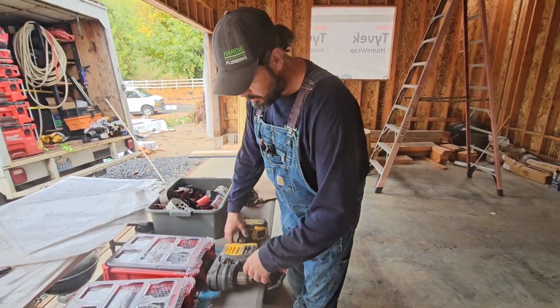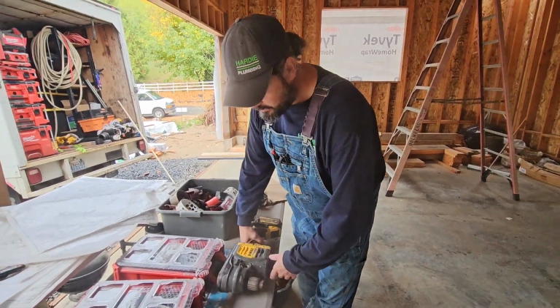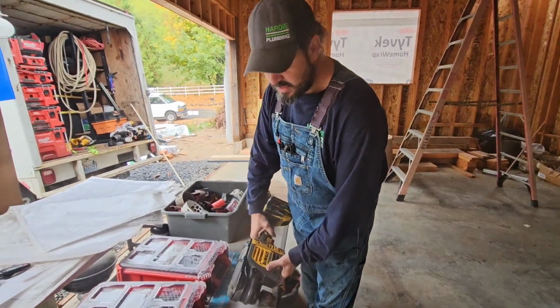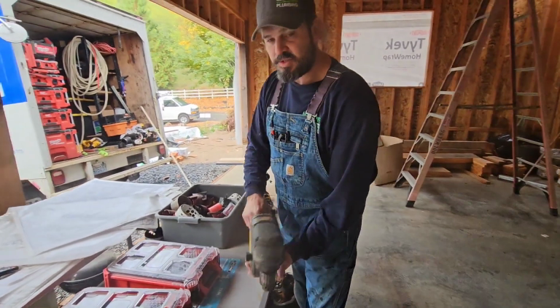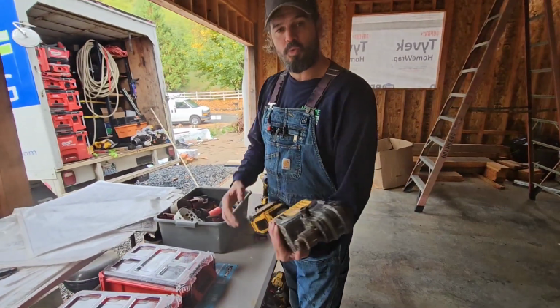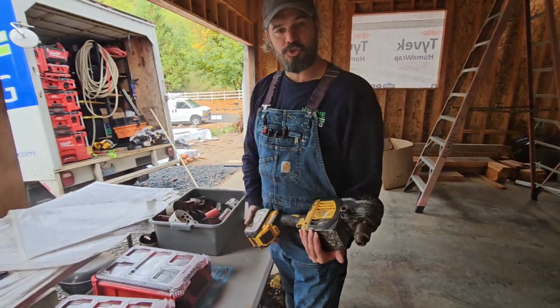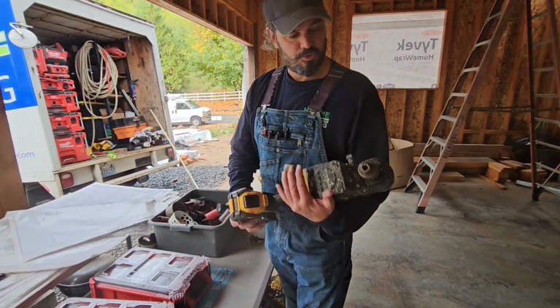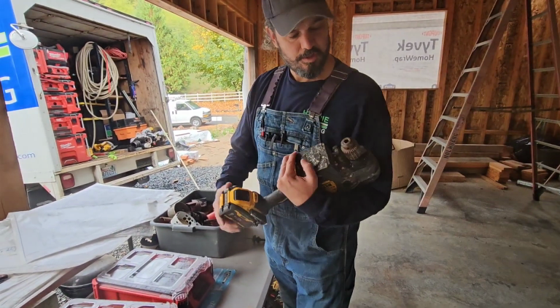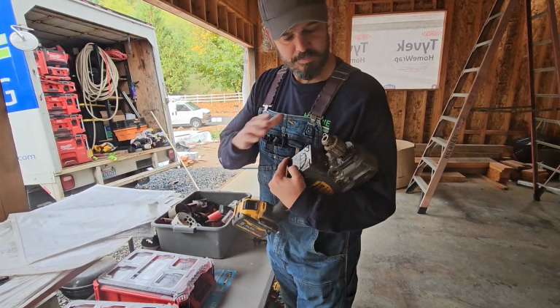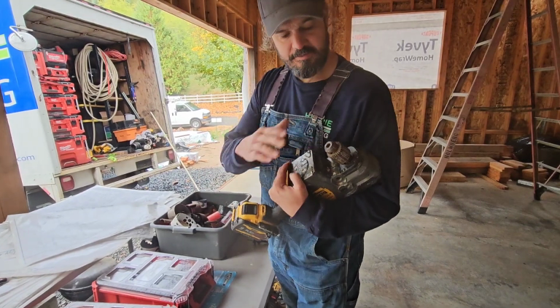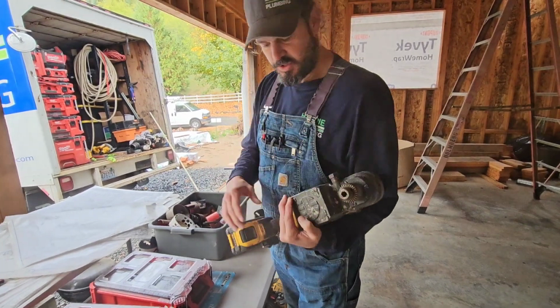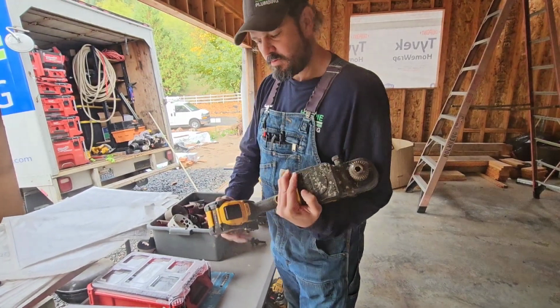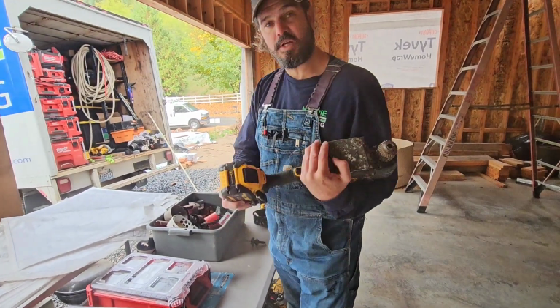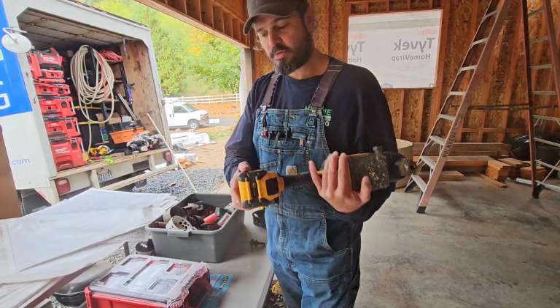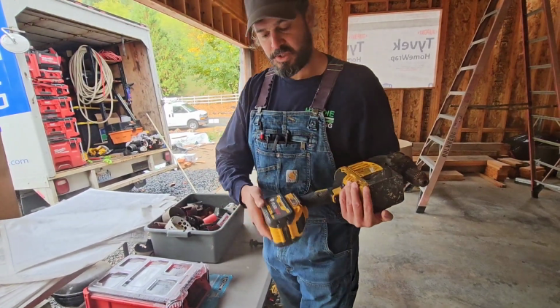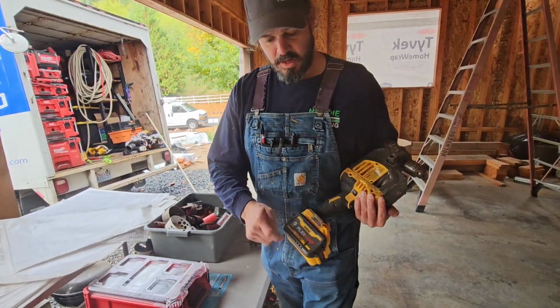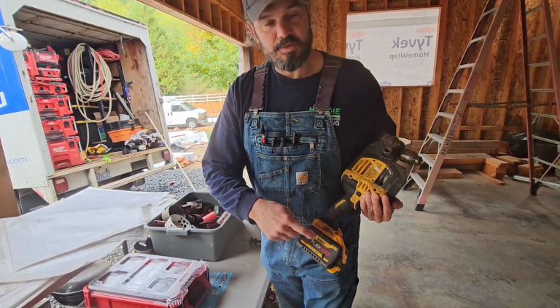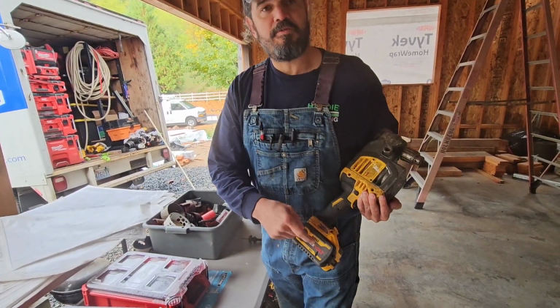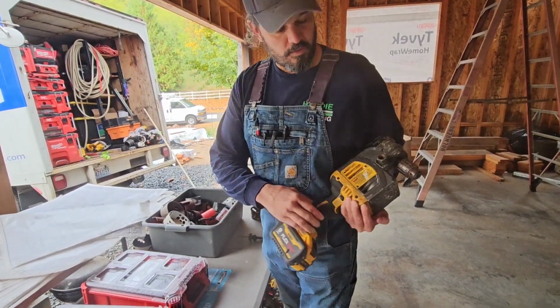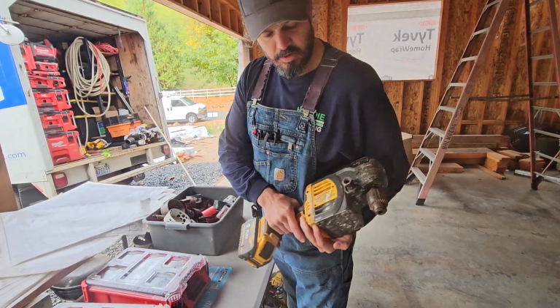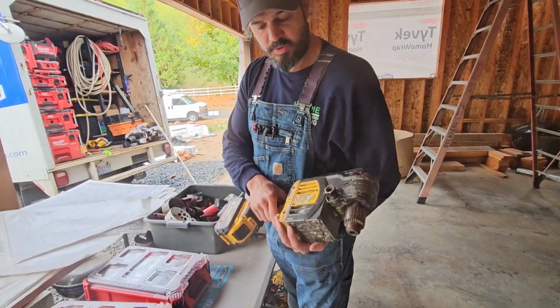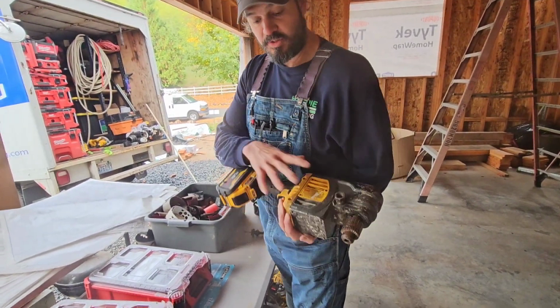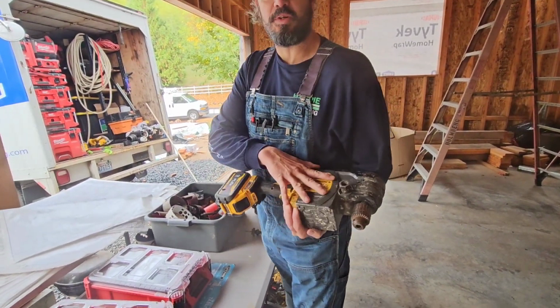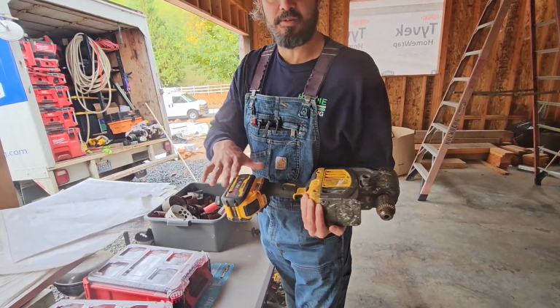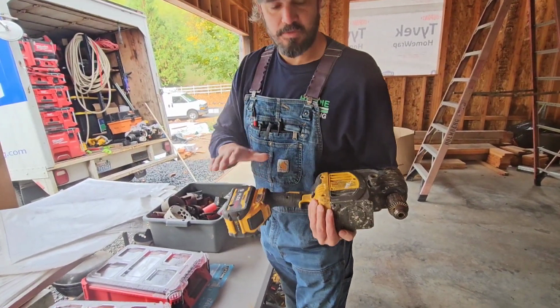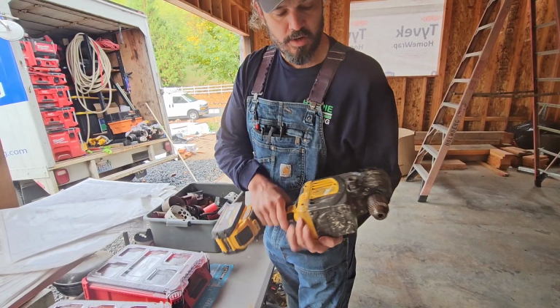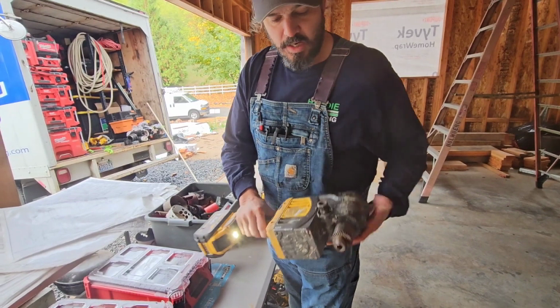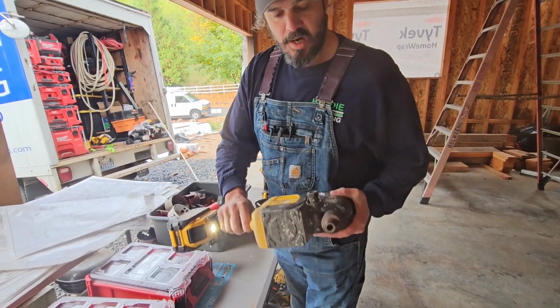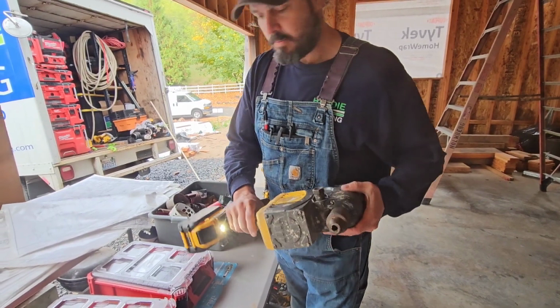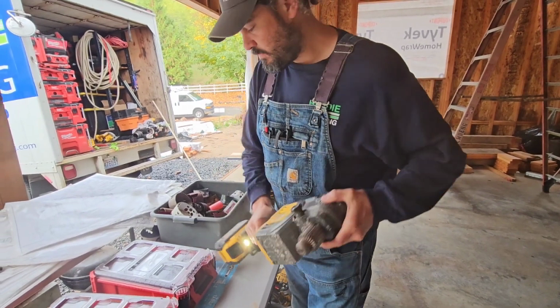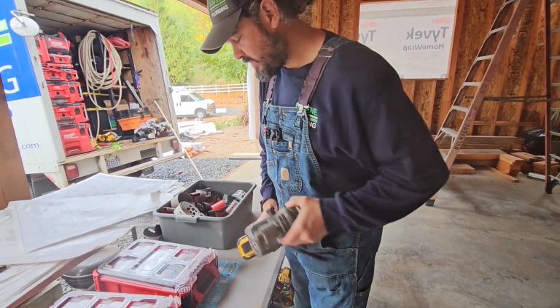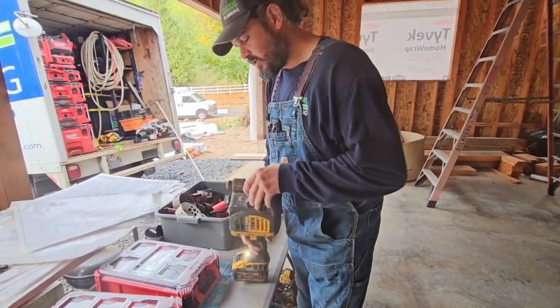Okay, this is the Dewalt Joist driller, half inch chuck. It's a nice, strong machine. It uses a flexible battery — well, it only takes the flexible battery. Great driller.